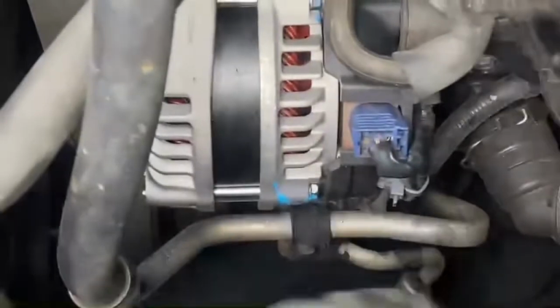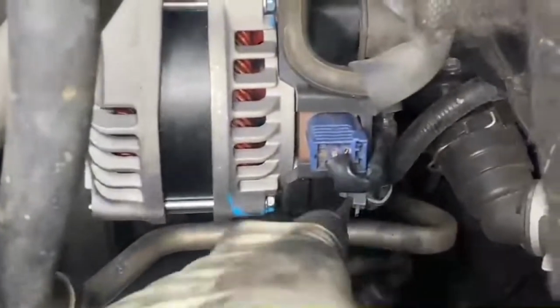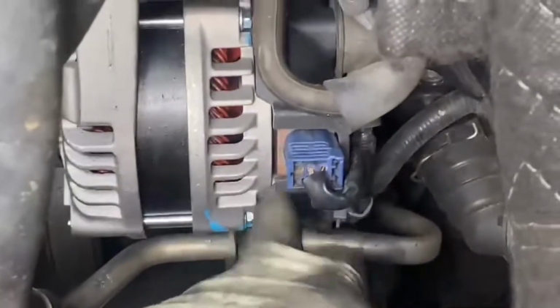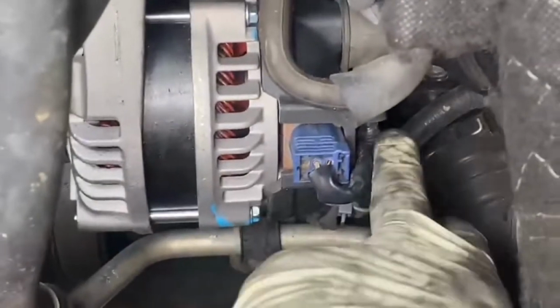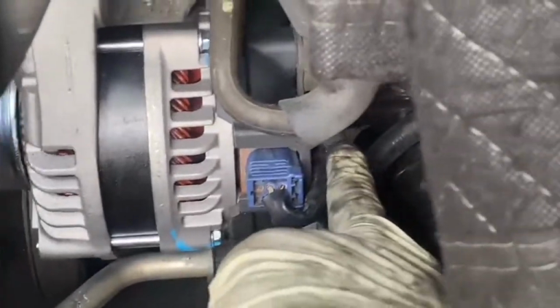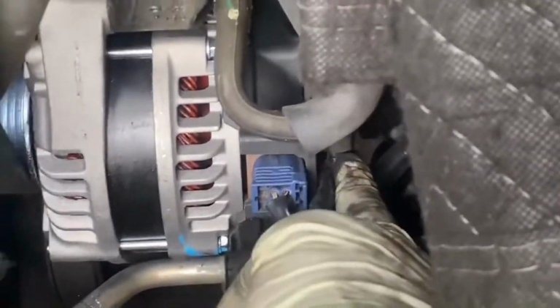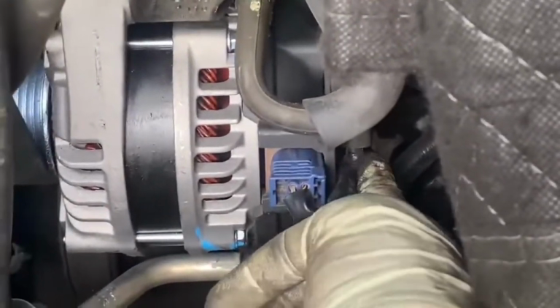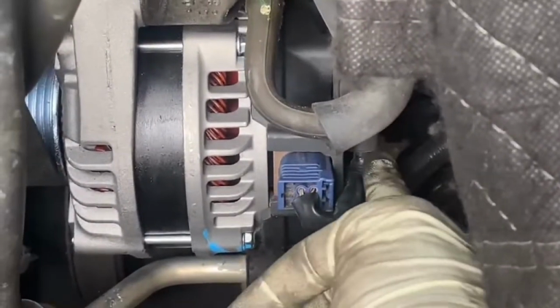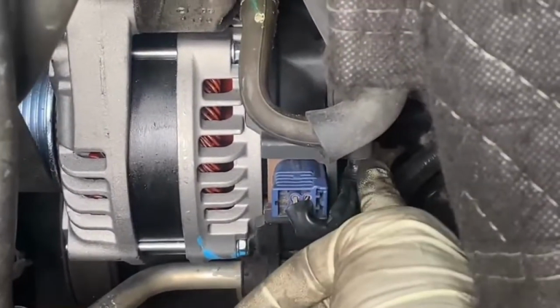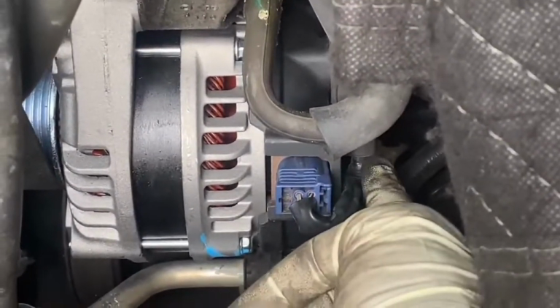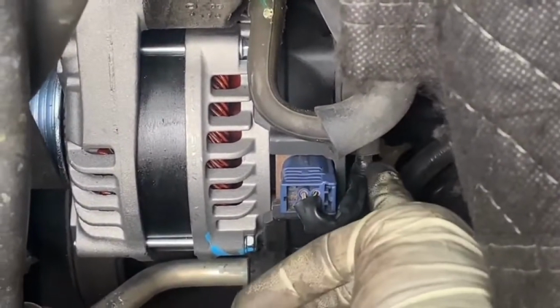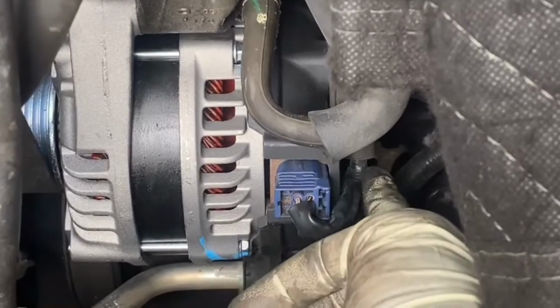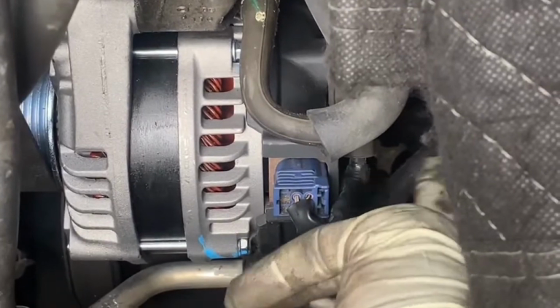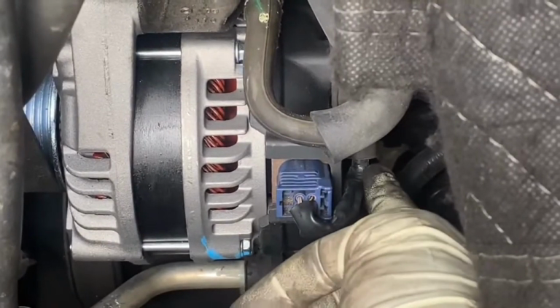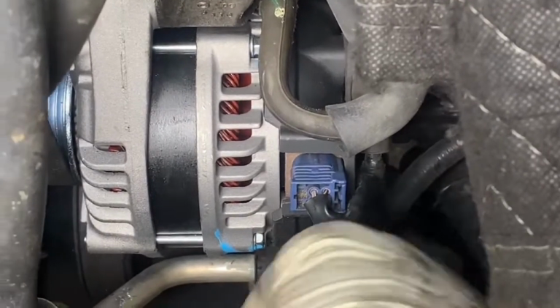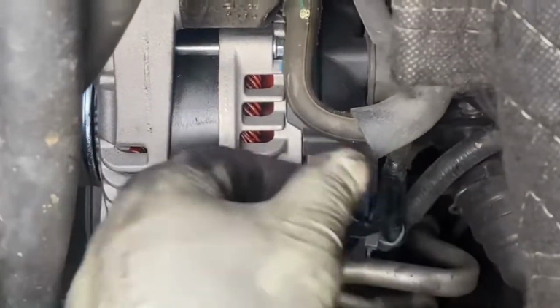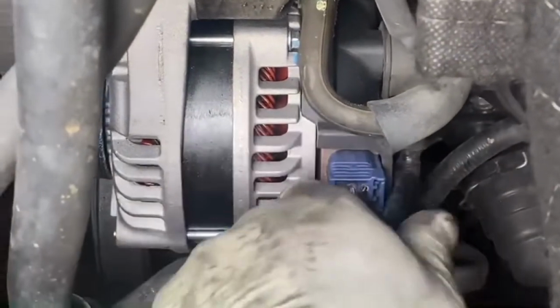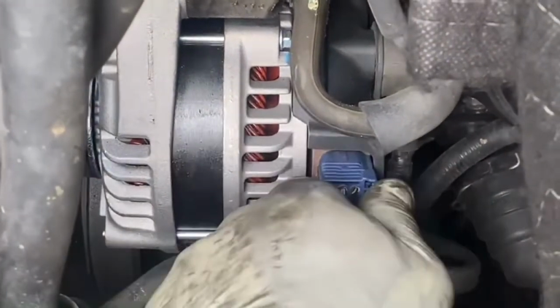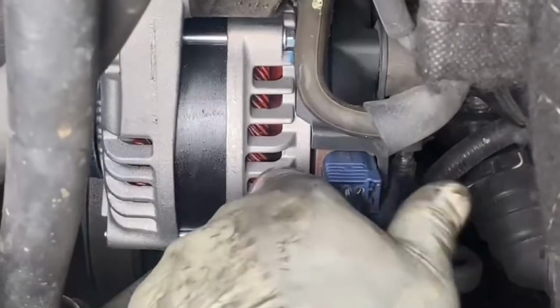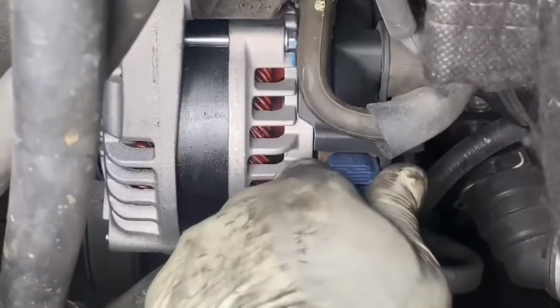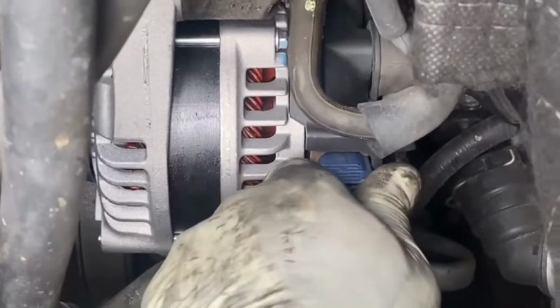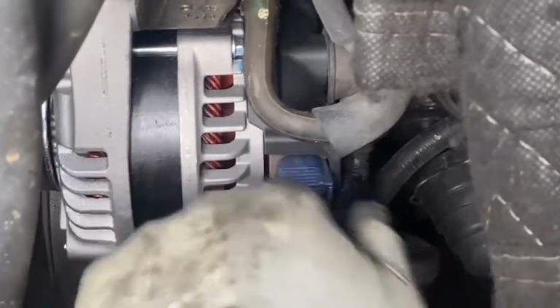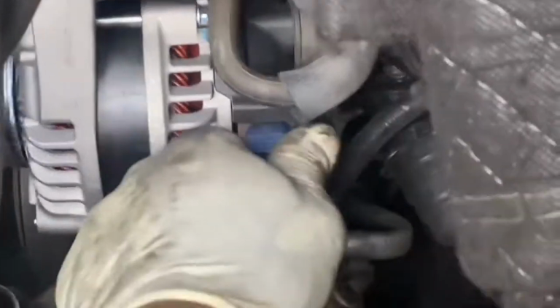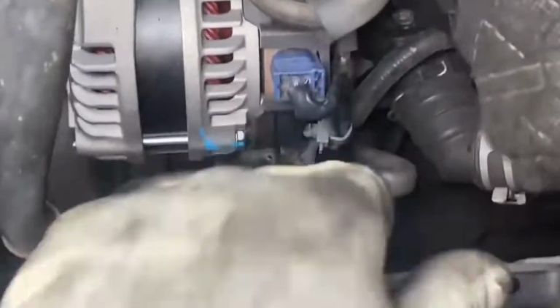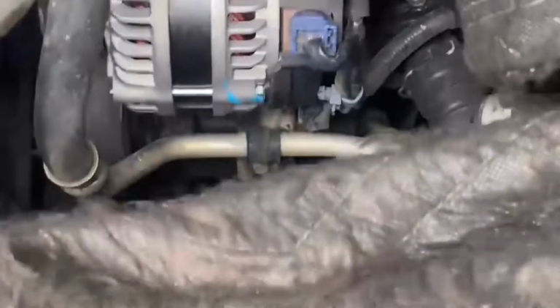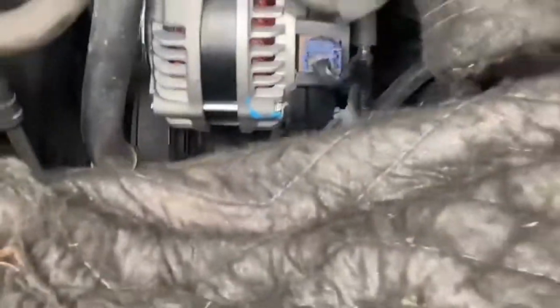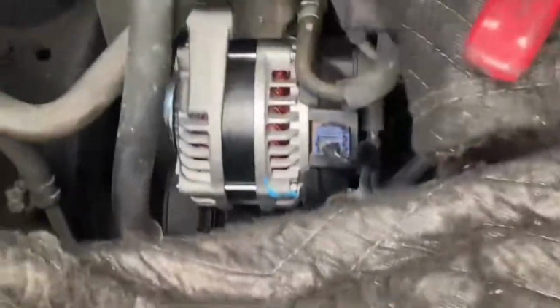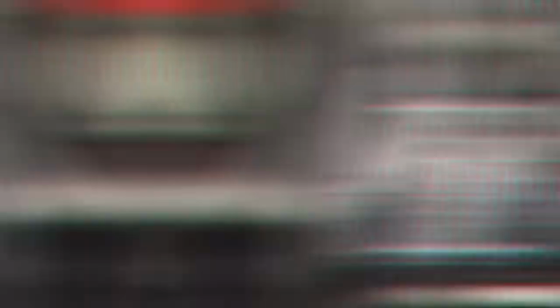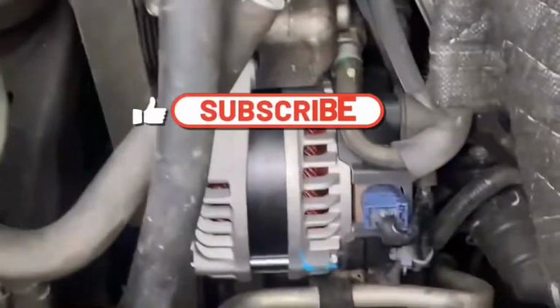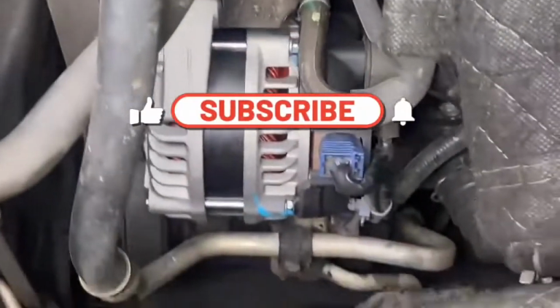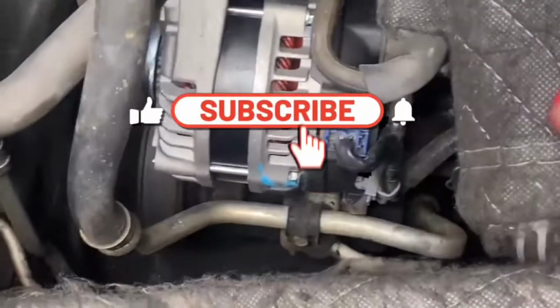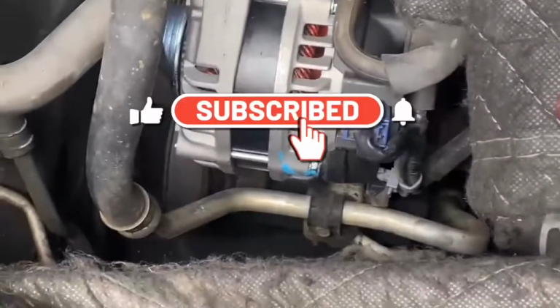Then disconnect your battery of course to cut the power. There's a 10-millimeter for the power housing on the battery, and then there's also this plug — you just push that tab in and pull up to get it out.